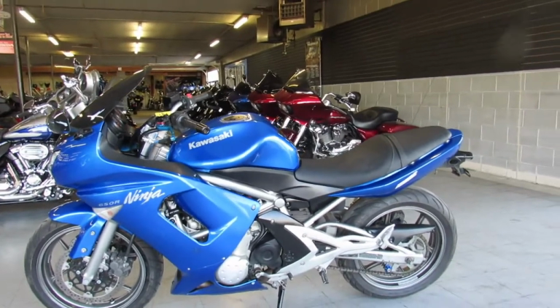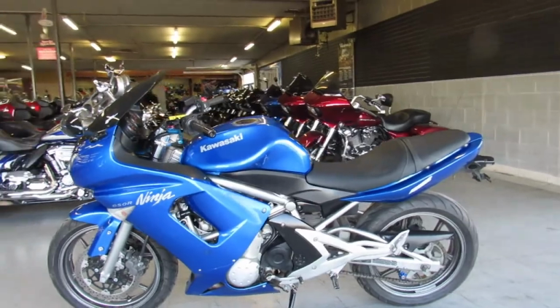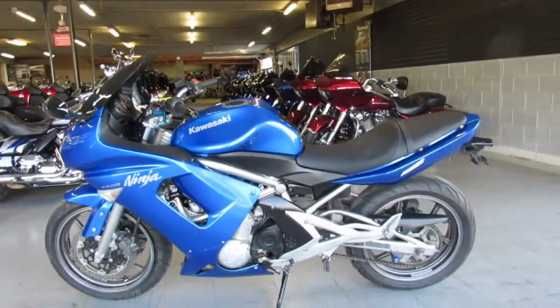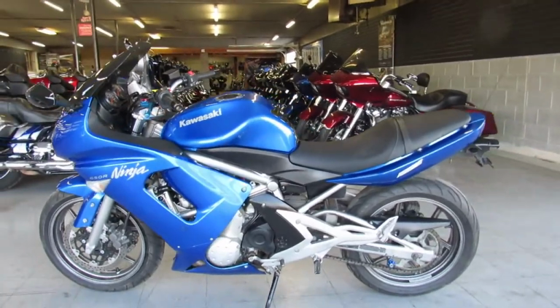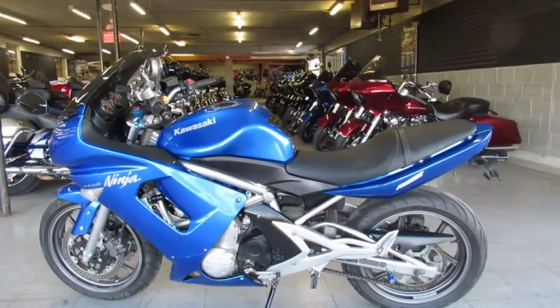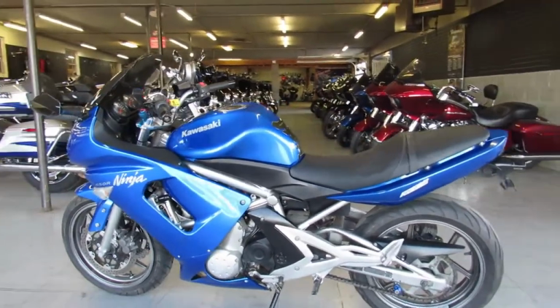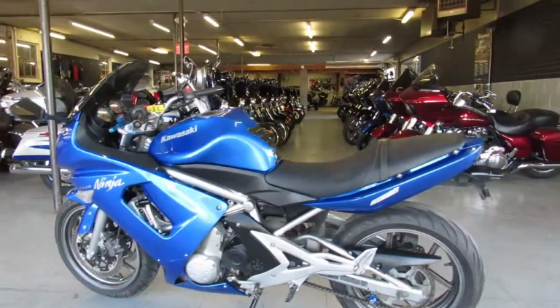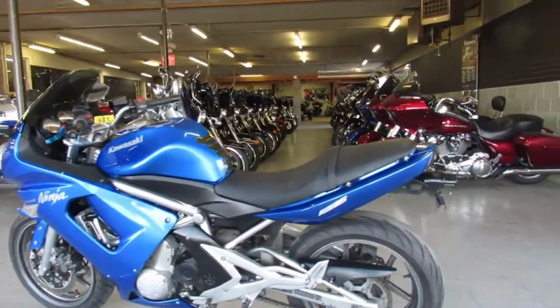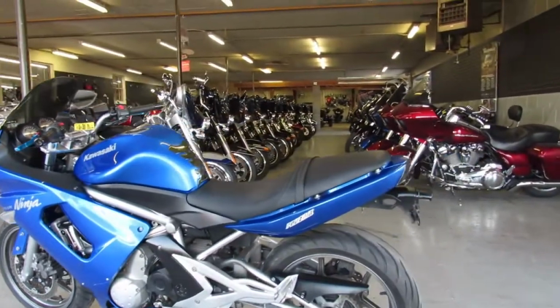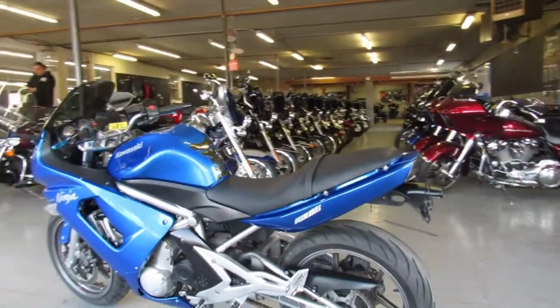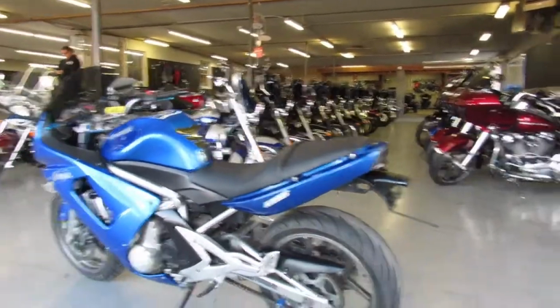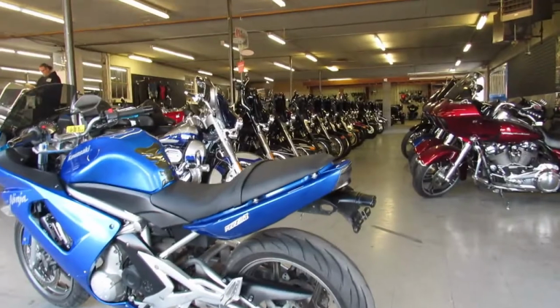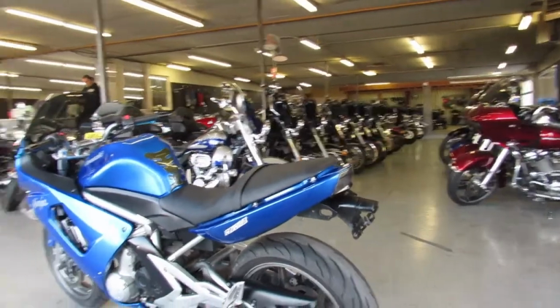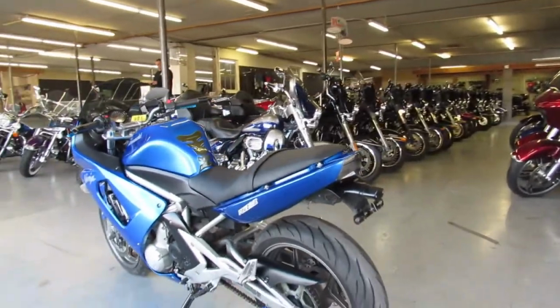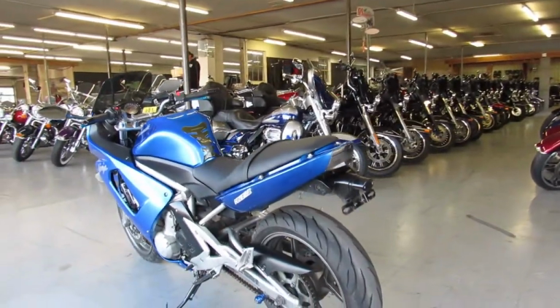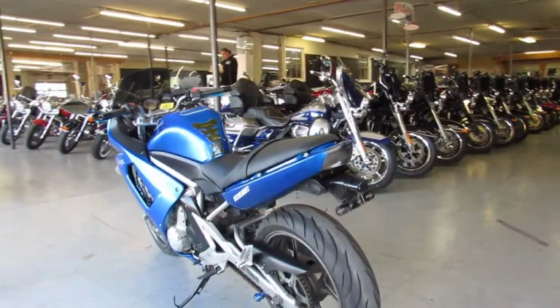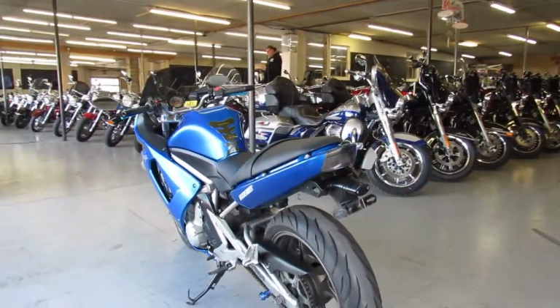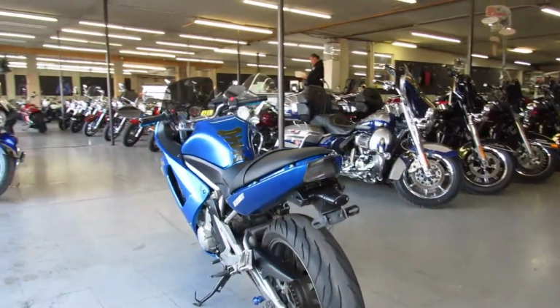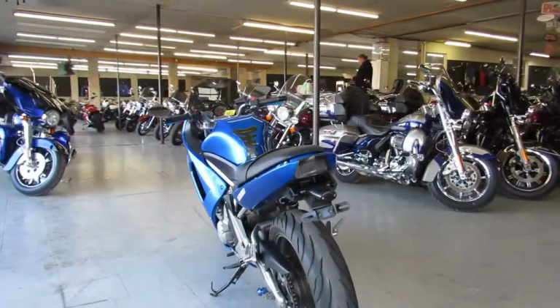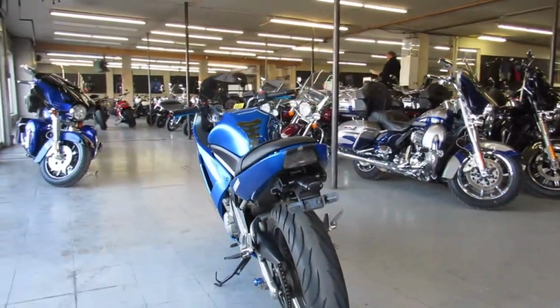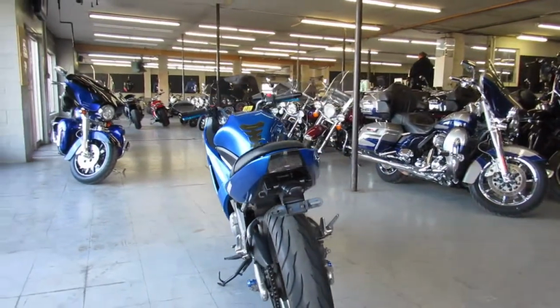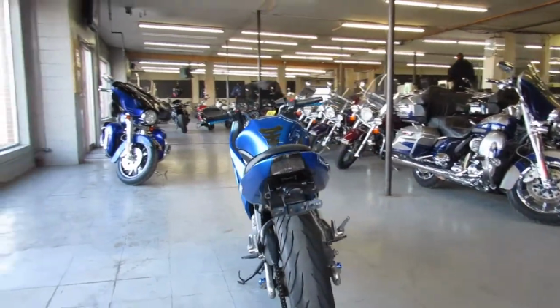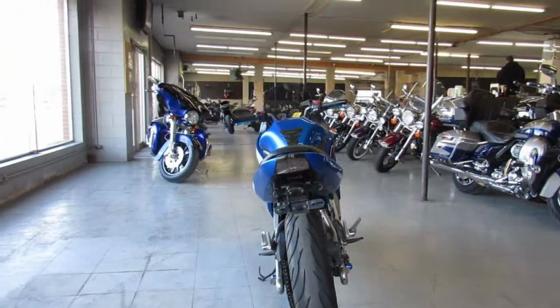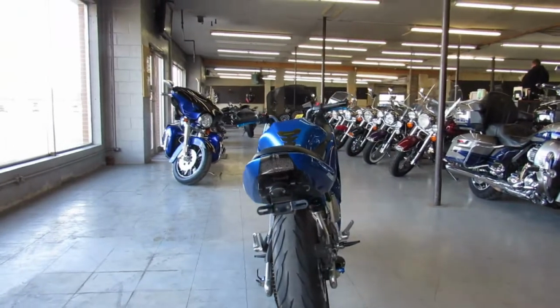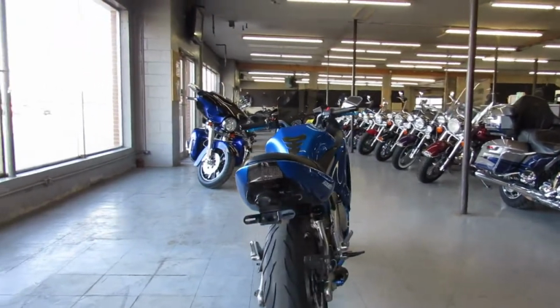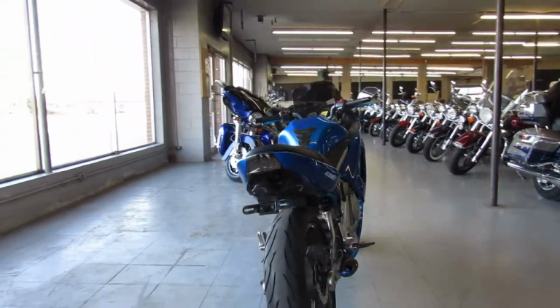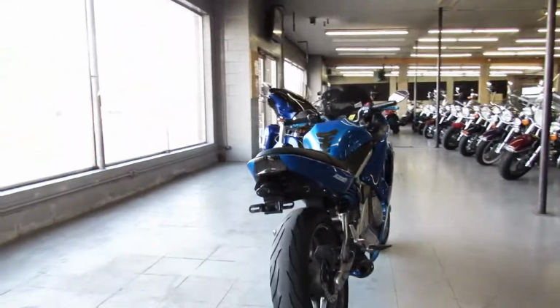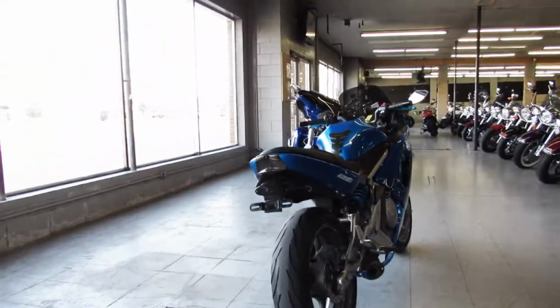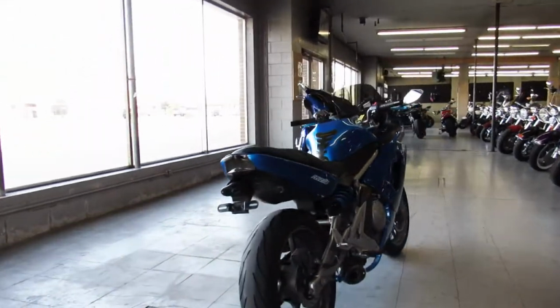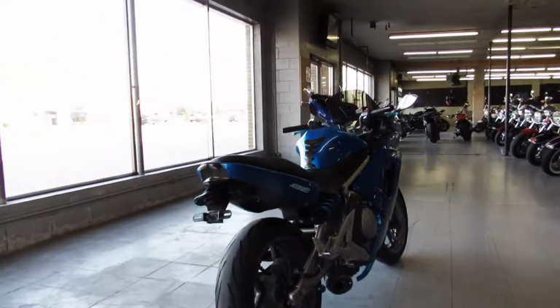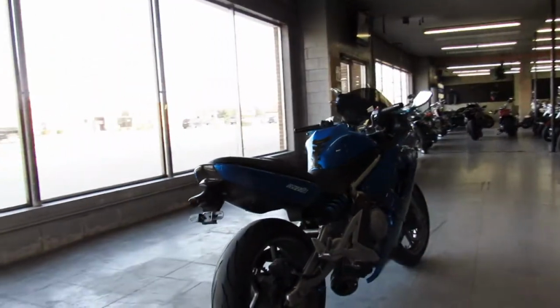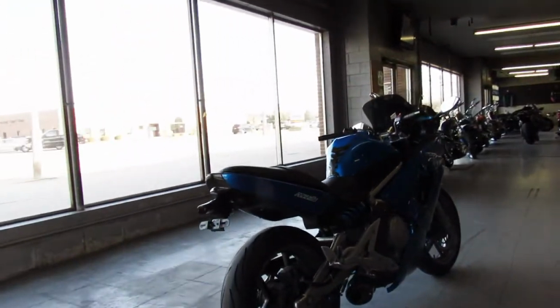Hey guys, ApprovalPowerSports.com here doing some videos on my sport bikes. We've got a used 2007 Ninja 650R for sale — it's in electric blue, it's got CRG levers, Two Brothers exhaust, a sharp bike all the way around, just serviced at the dealership and ready to go.